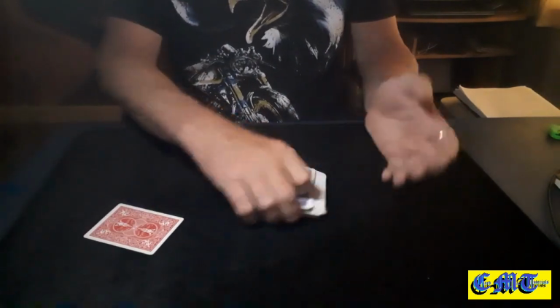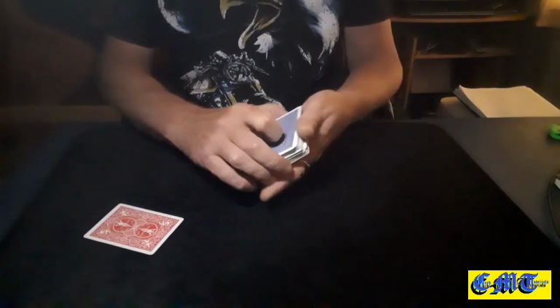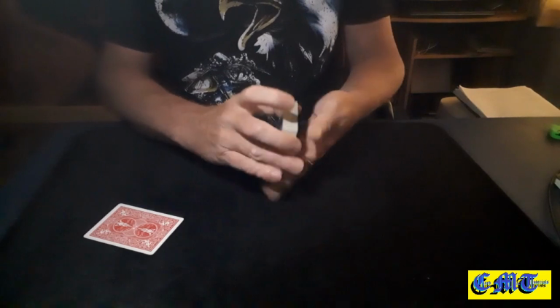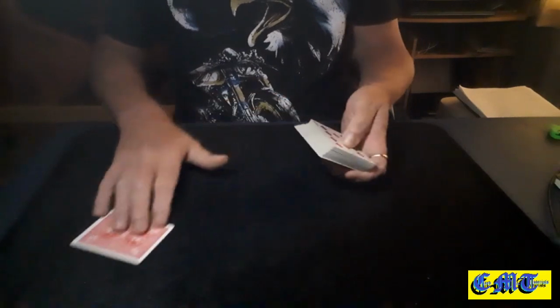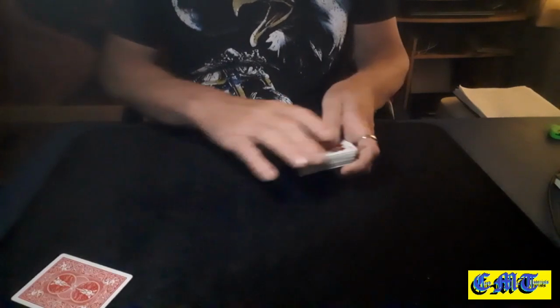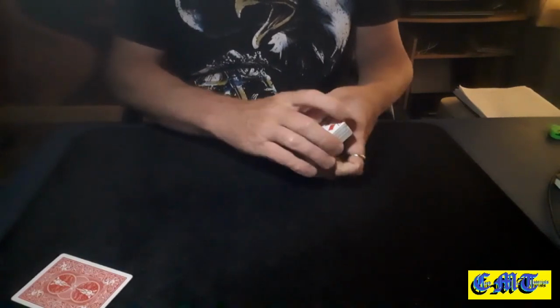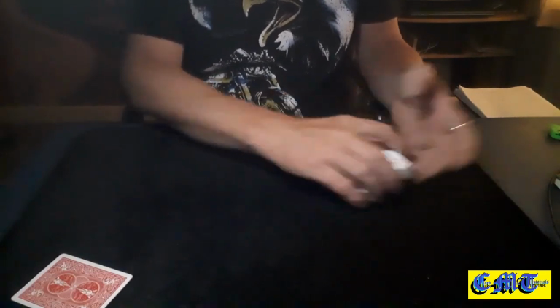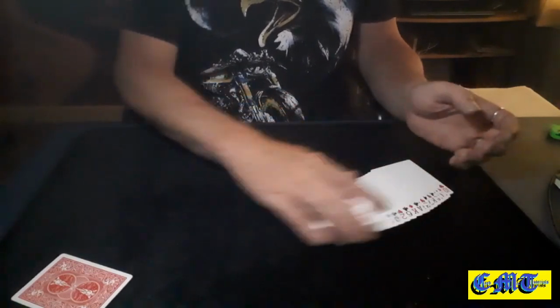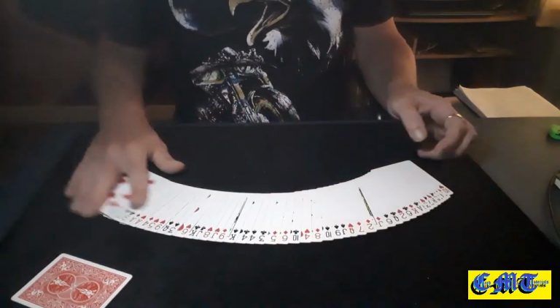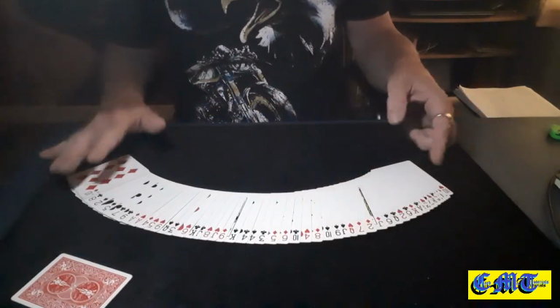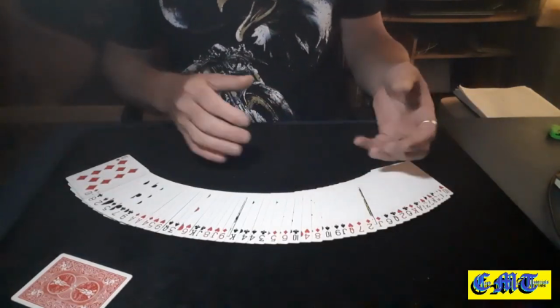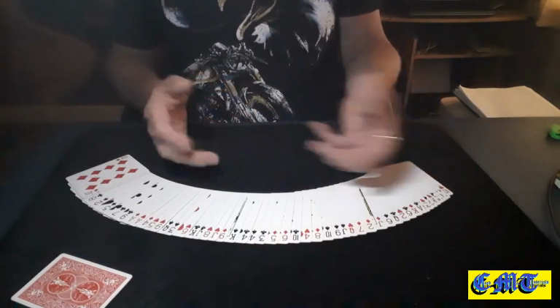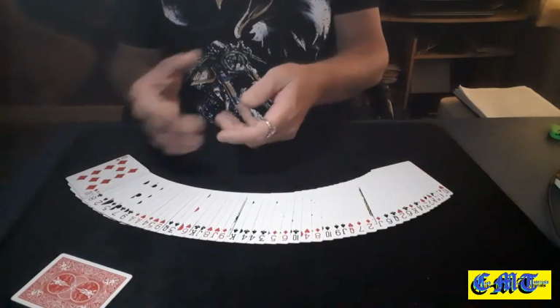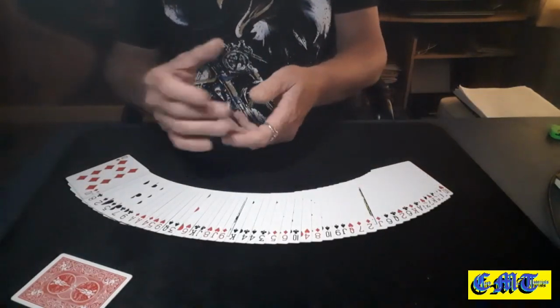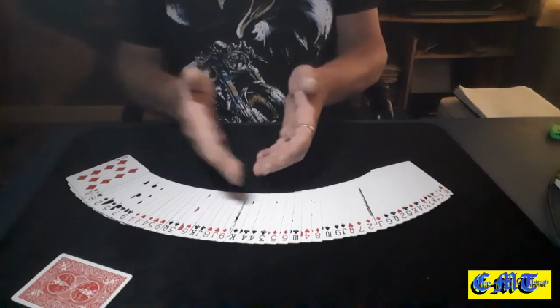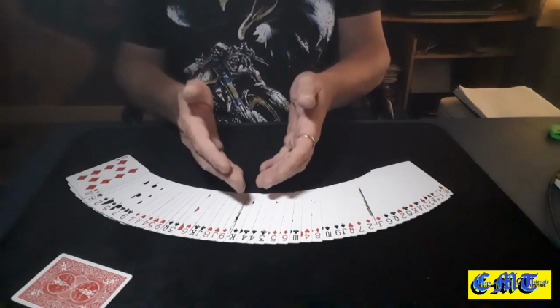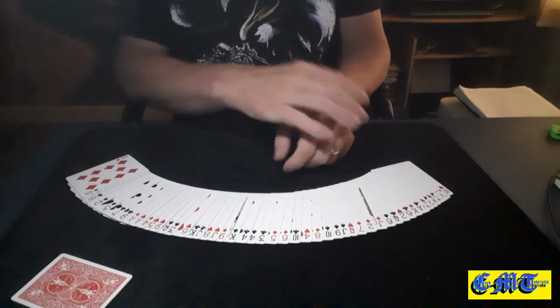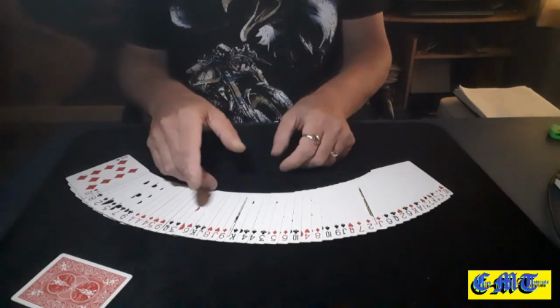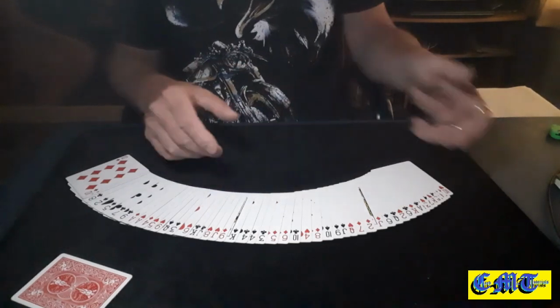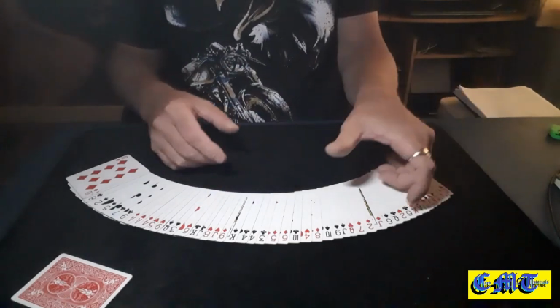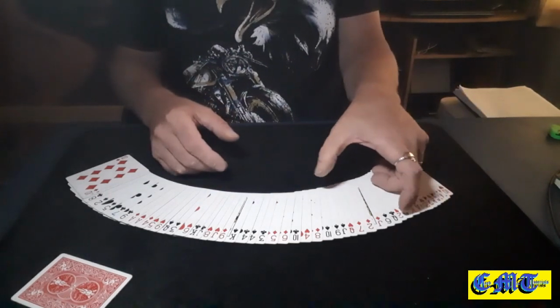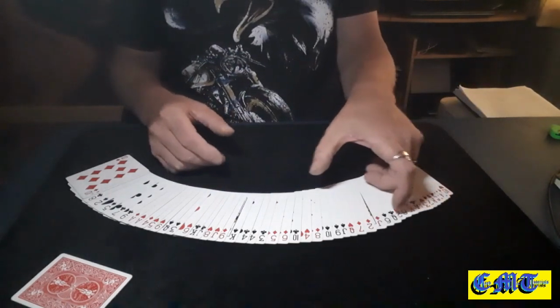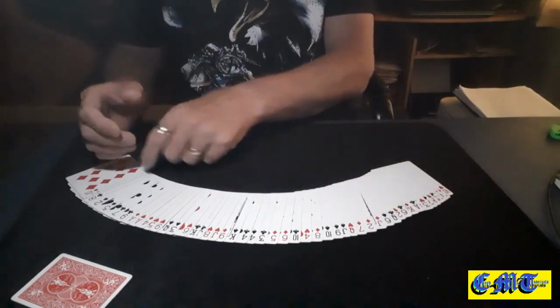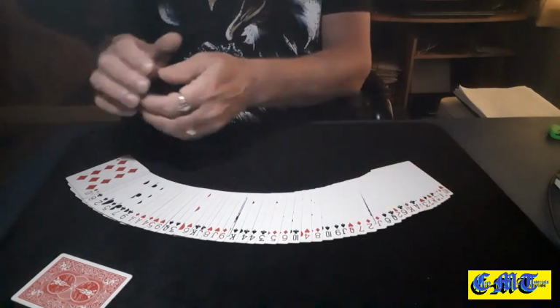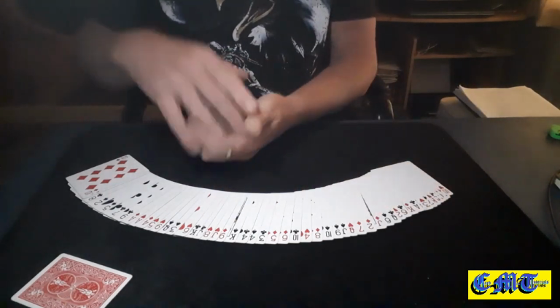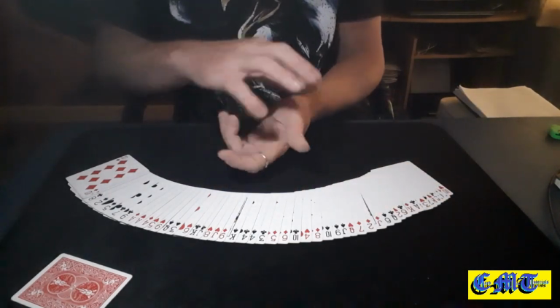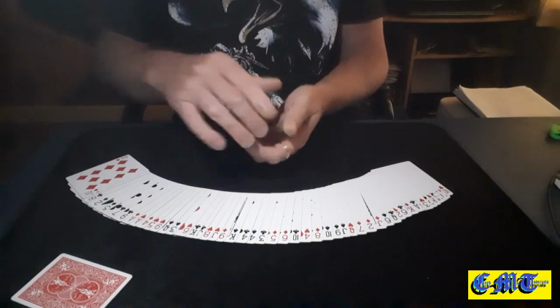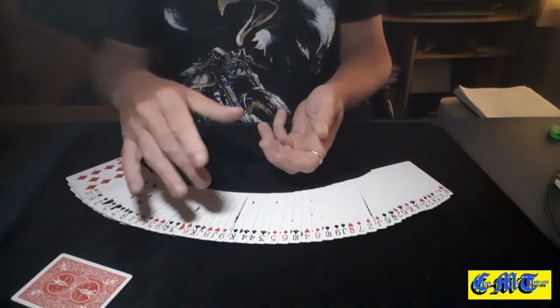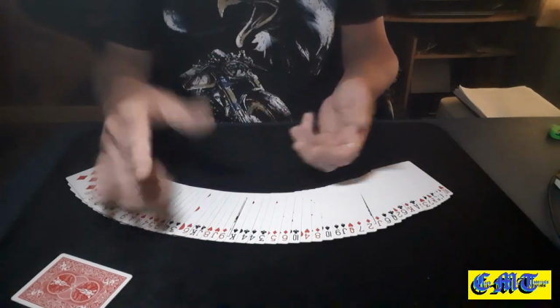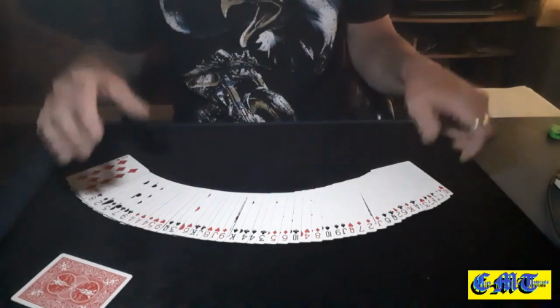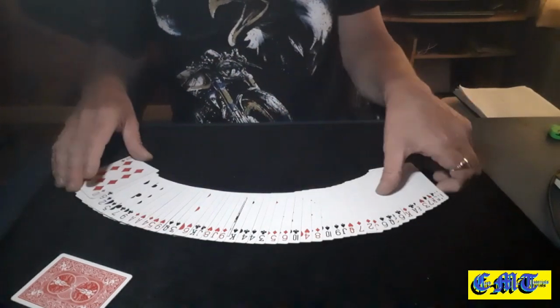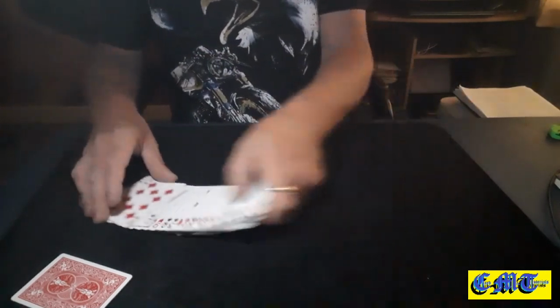You see what I mean? It's just about controlling the two cards — spy them, shuffle them, get them into the middle, spread, down at it, square up, take a break, shuffle, shuffle, cut, cut, cut. And there we go.